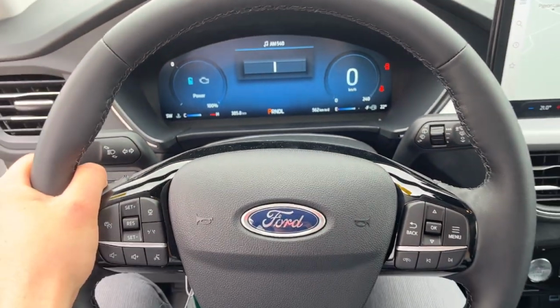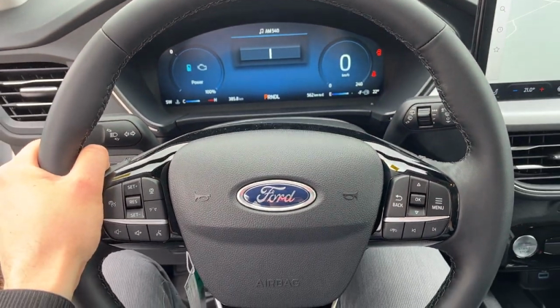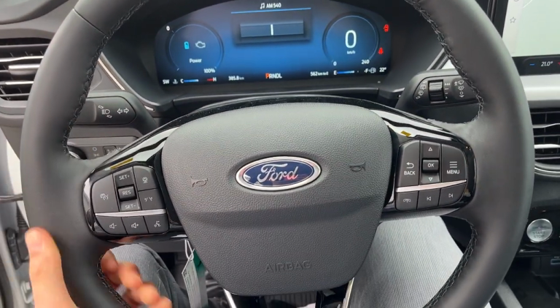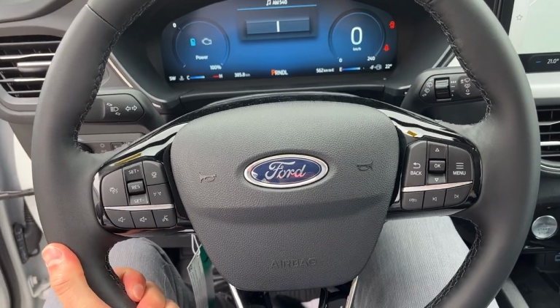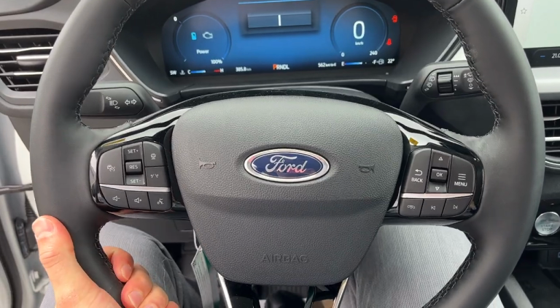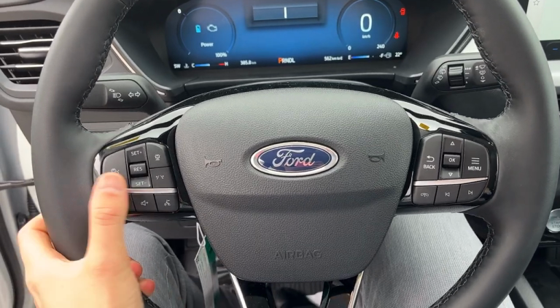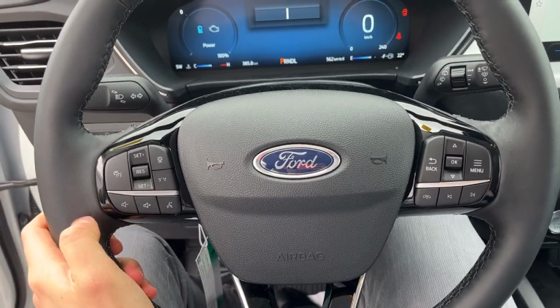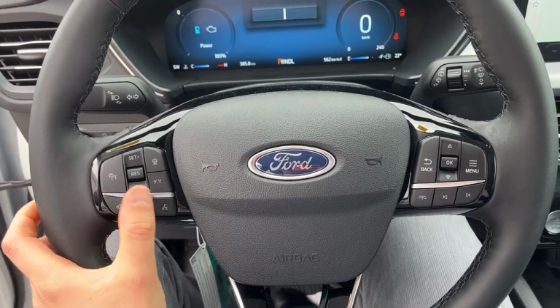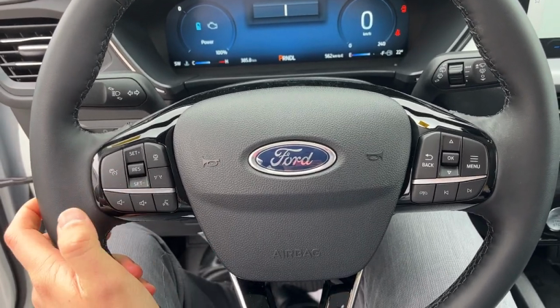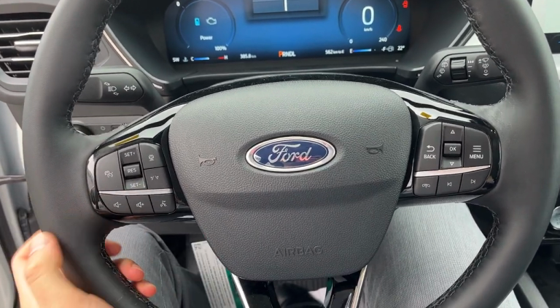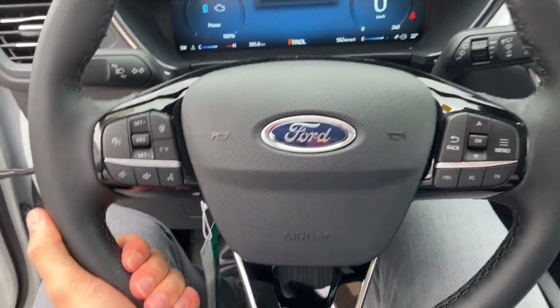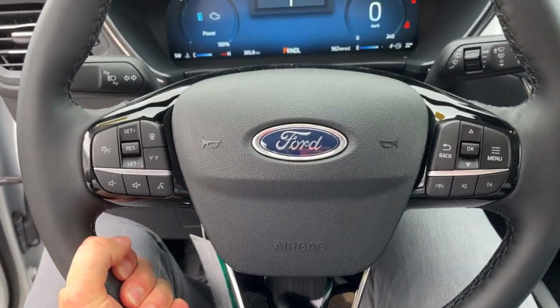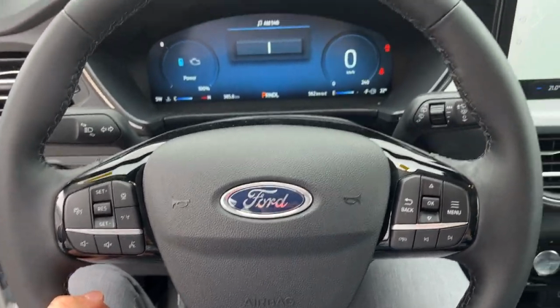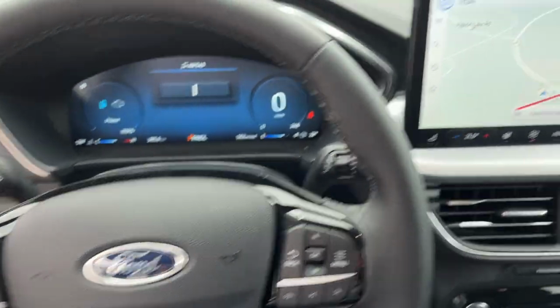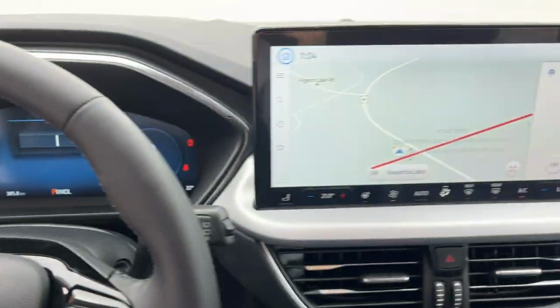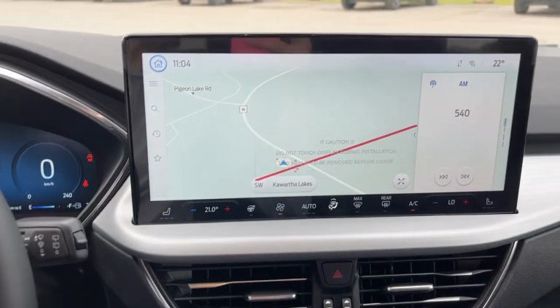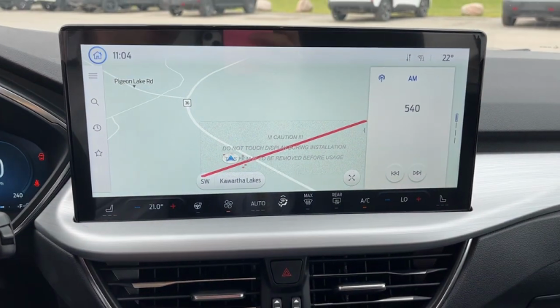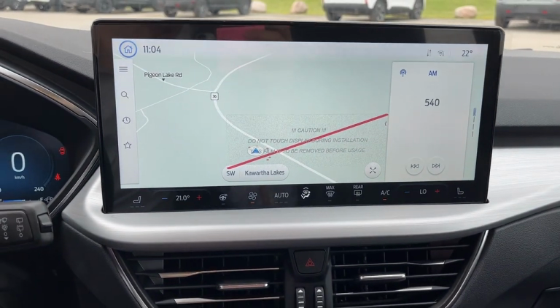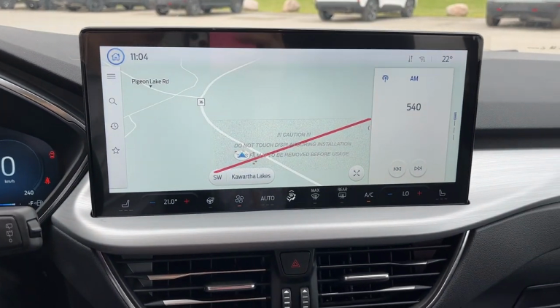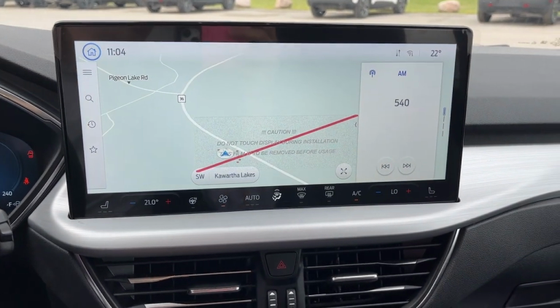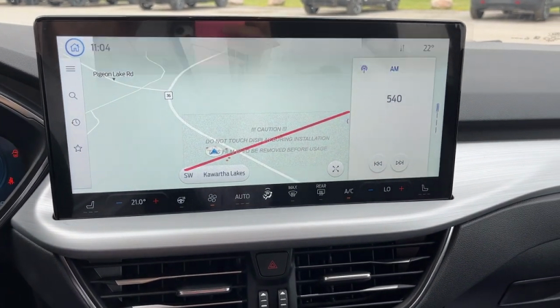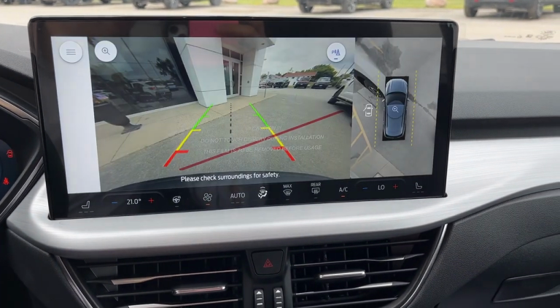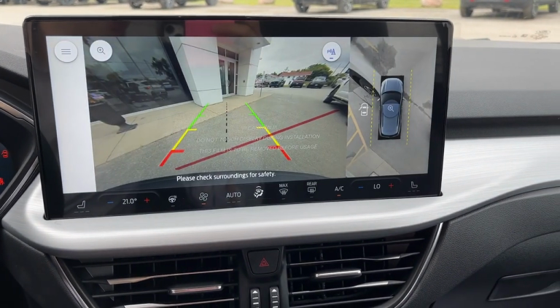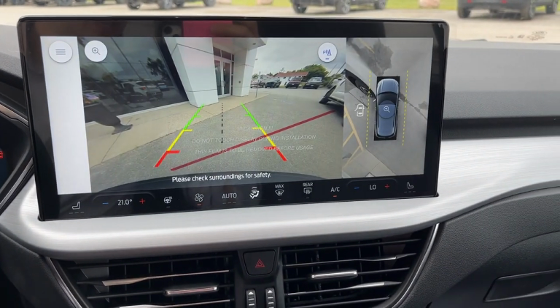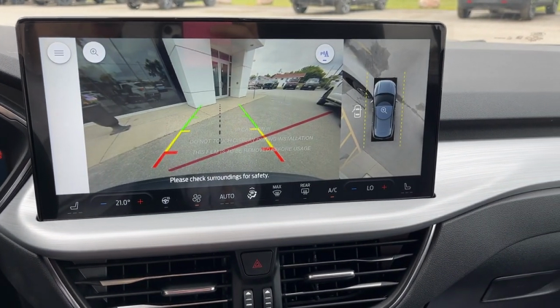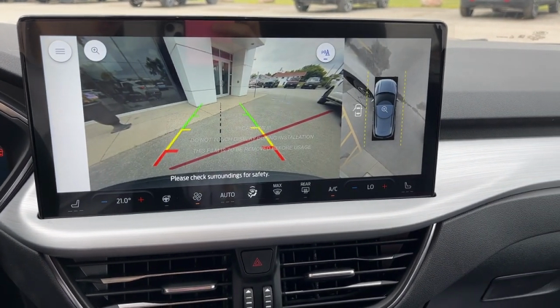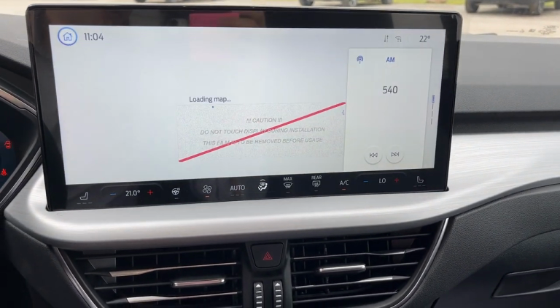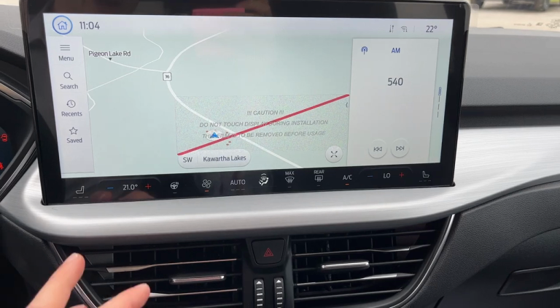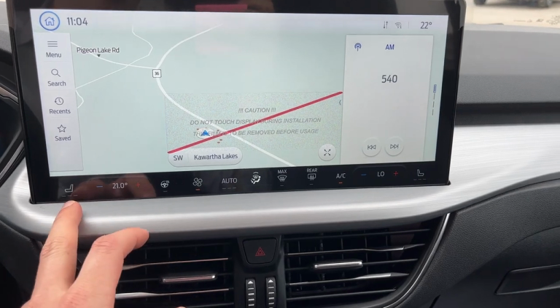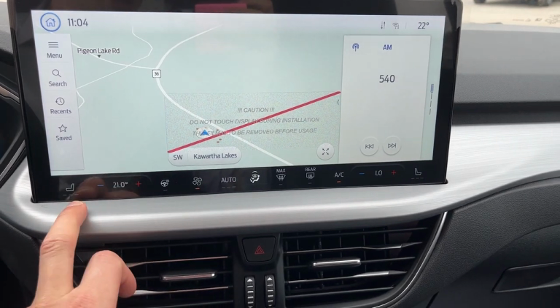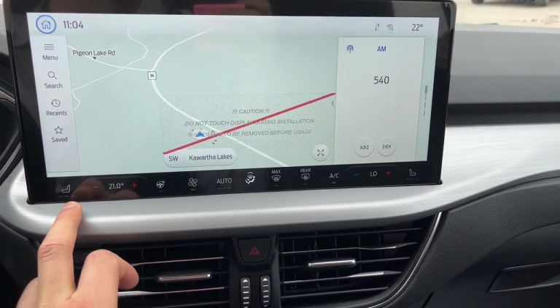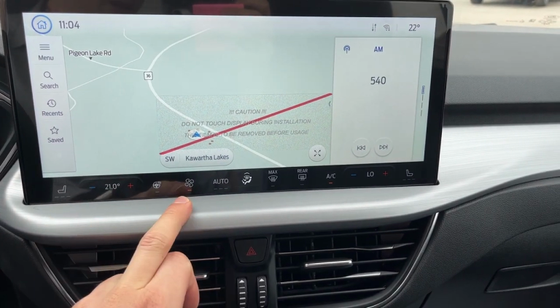You have a really nice comfortable steering wheel with adaptive cruise control, lane centering, and it is a heated steering wheel as well. You do have connected built-in navigation, and if you pop it in reverse you have that 360 camera and reverse camera view. You also have your heated seat controls and heated steering wheel controls there.